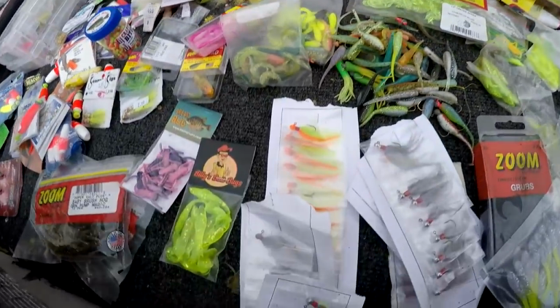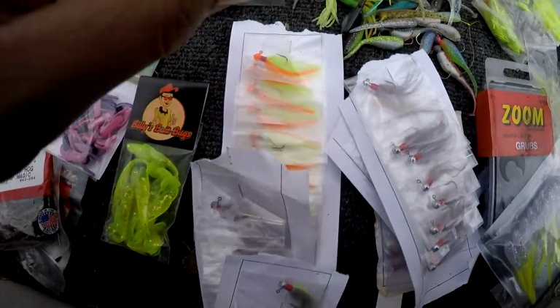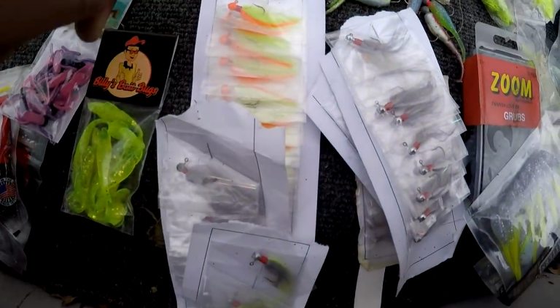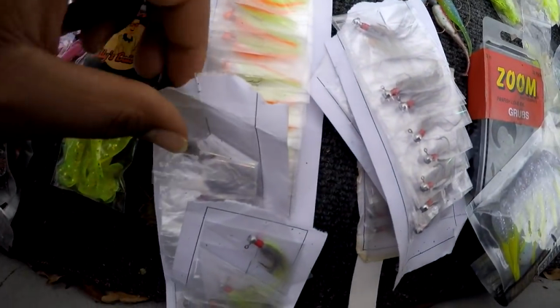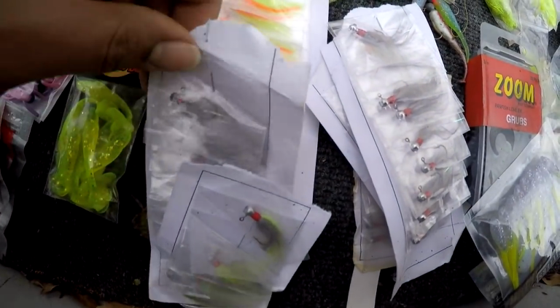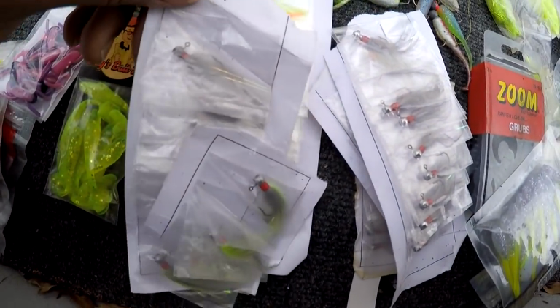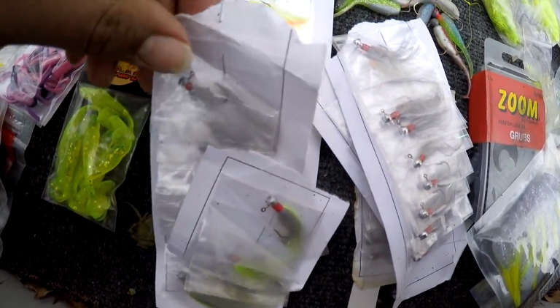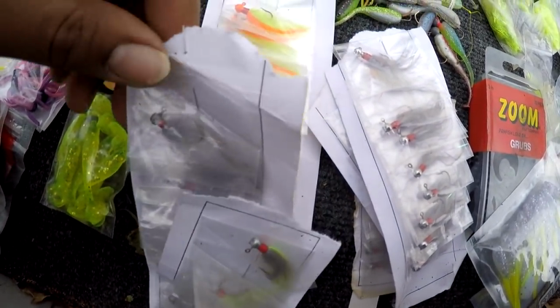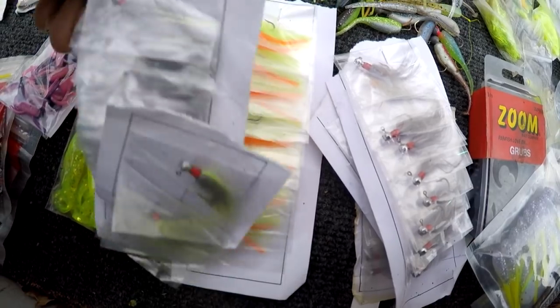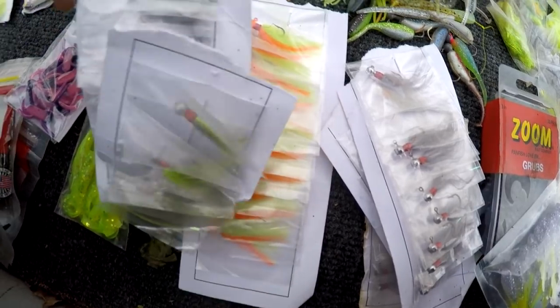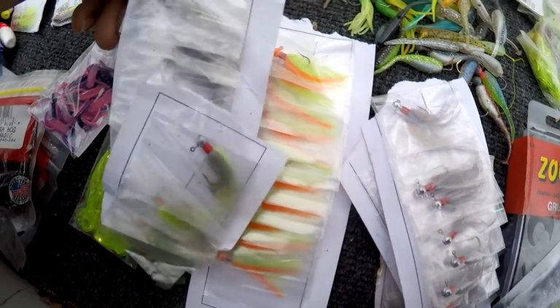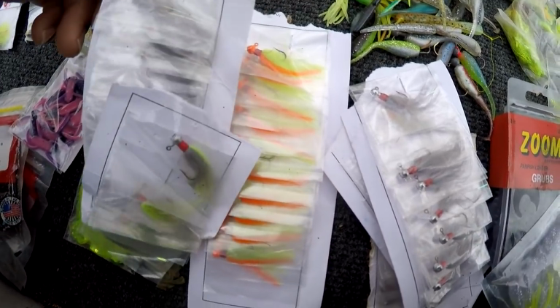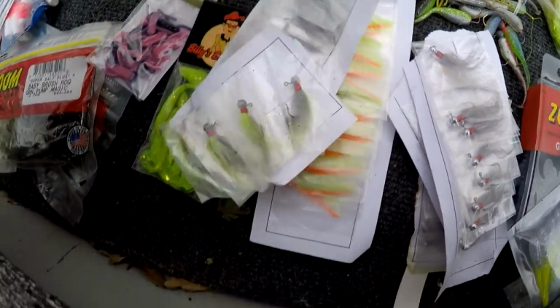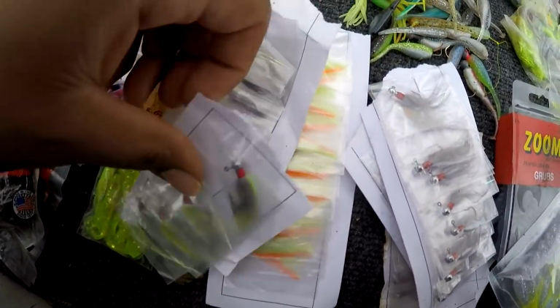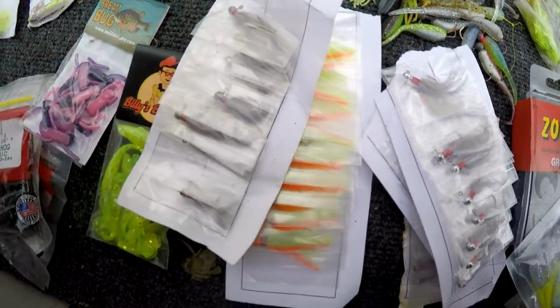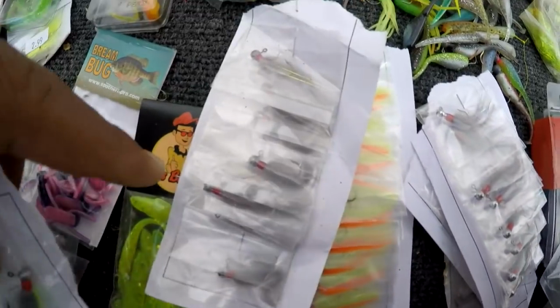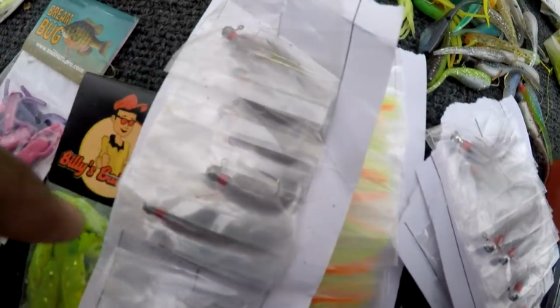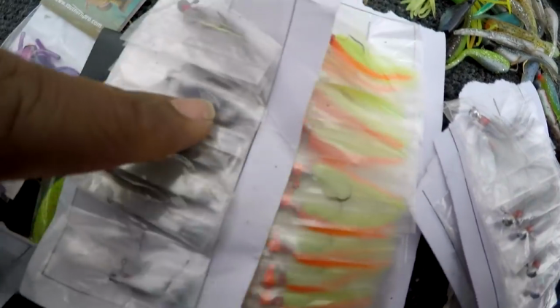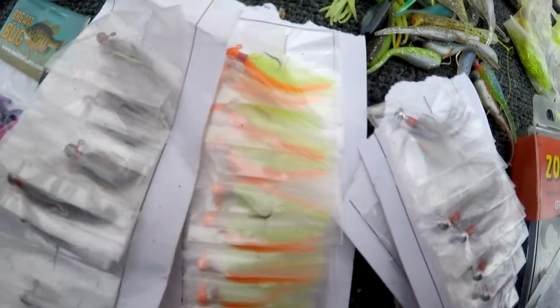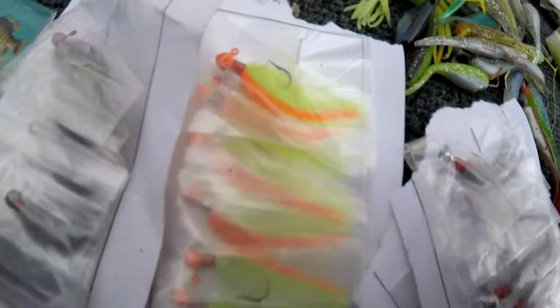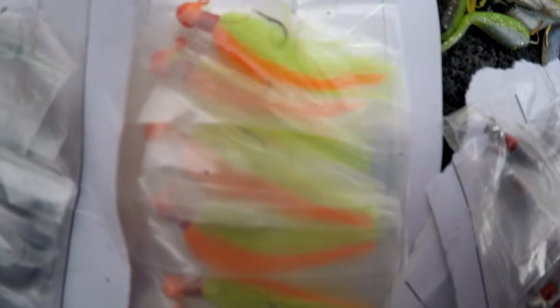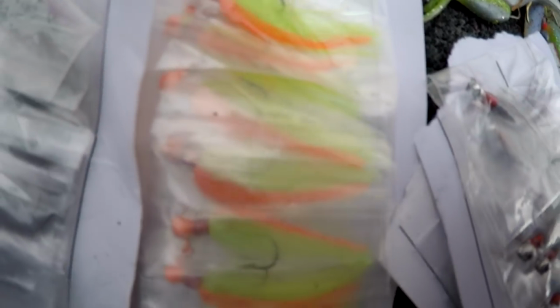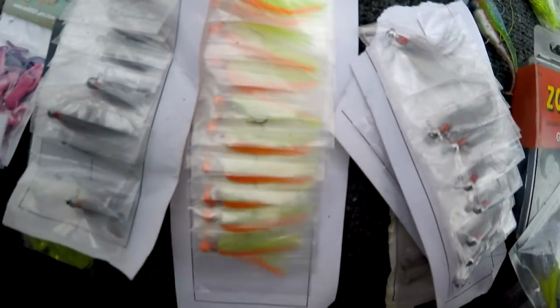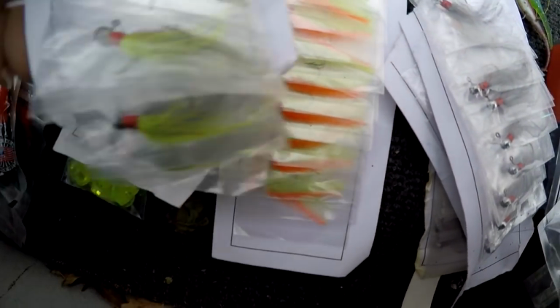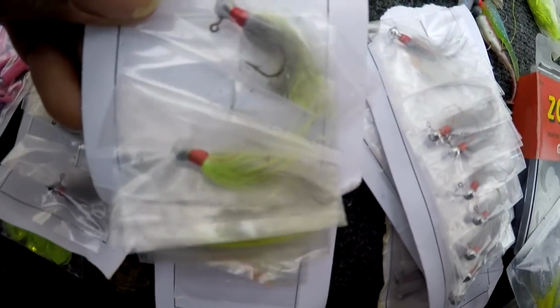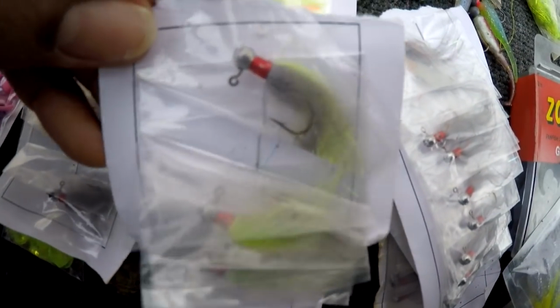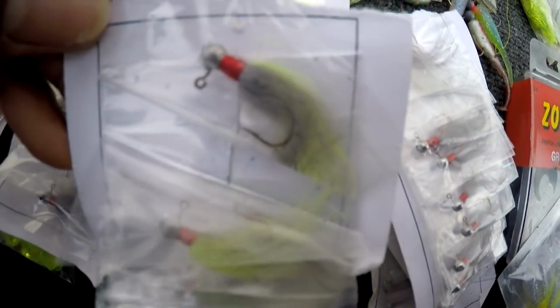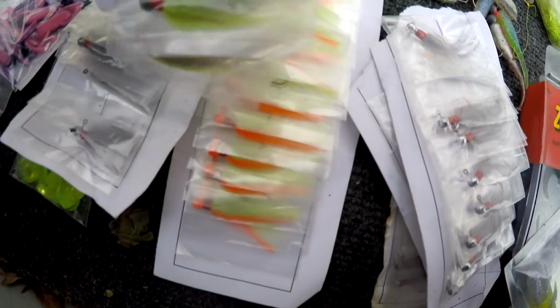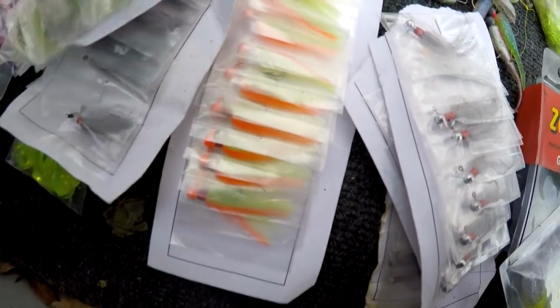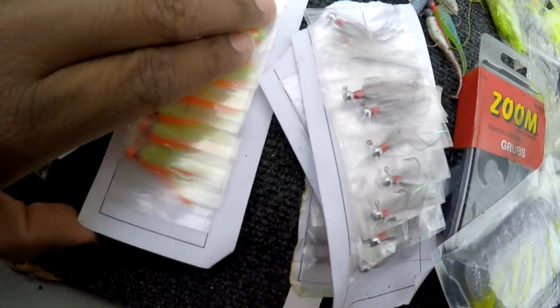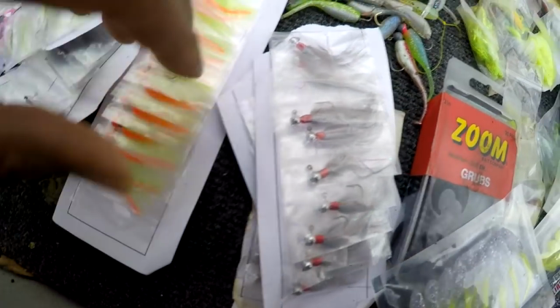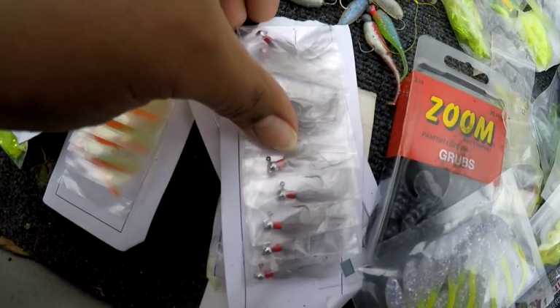Some more hair jigs — most of my hair jigs are in boxes, but these I didn't want to take all off because I didn't want to take them all out of the packaging, so I just leave them hooked to the package.